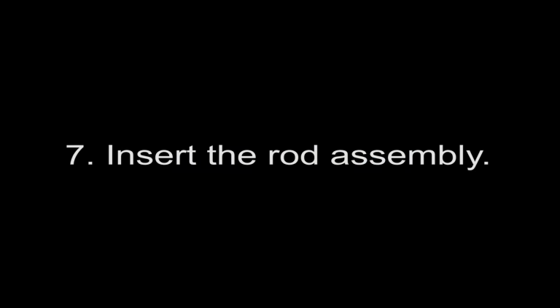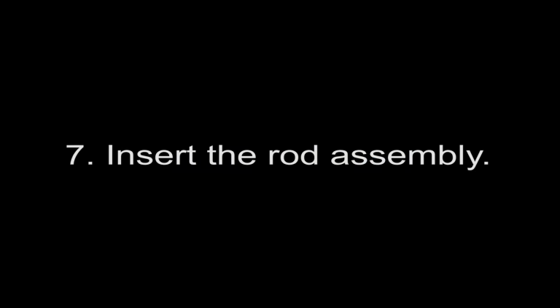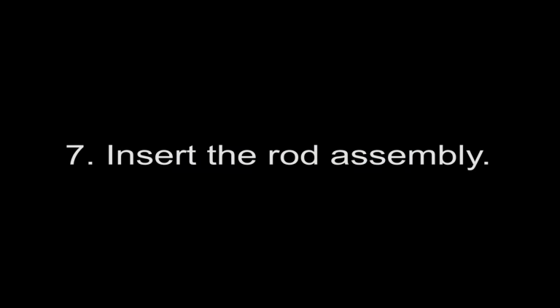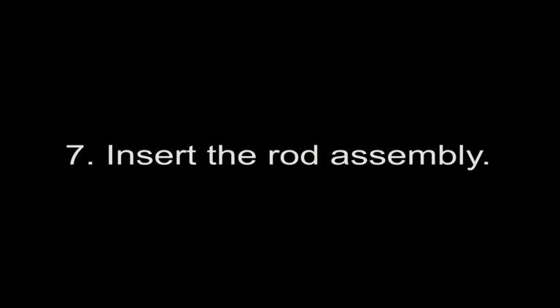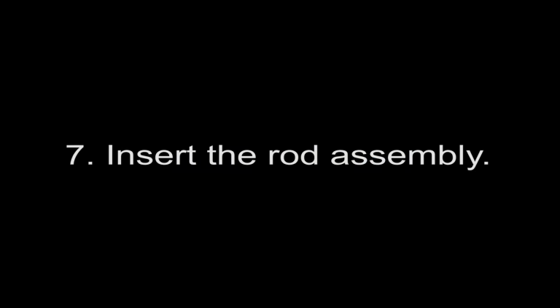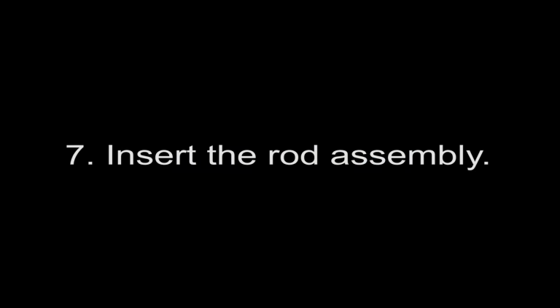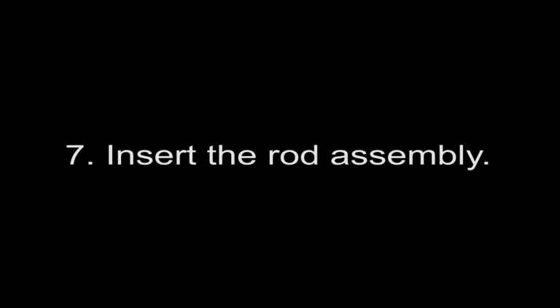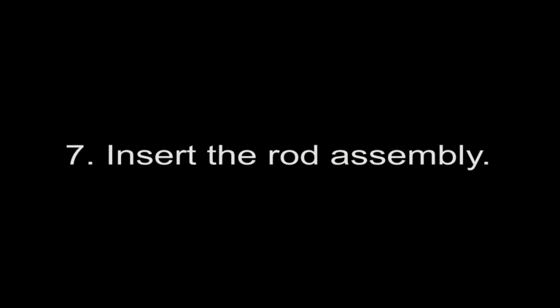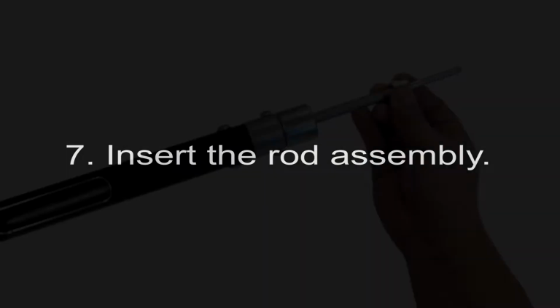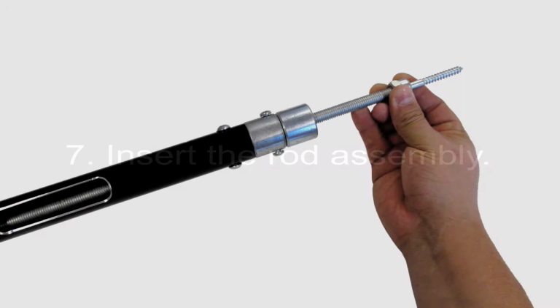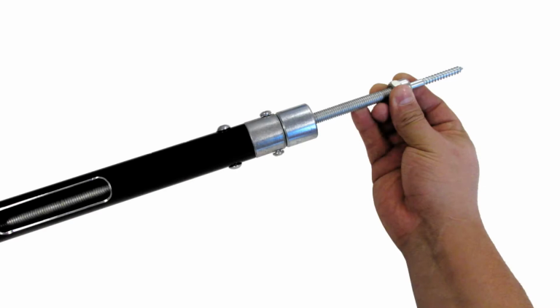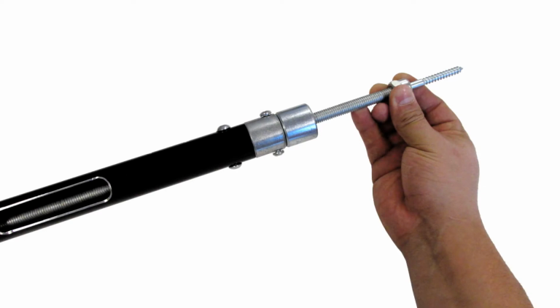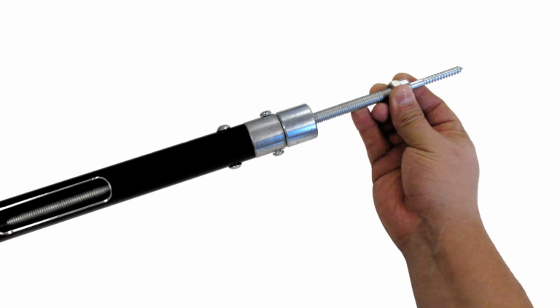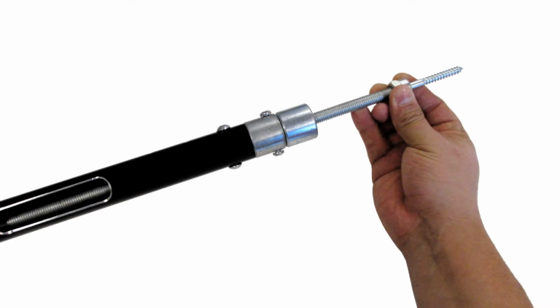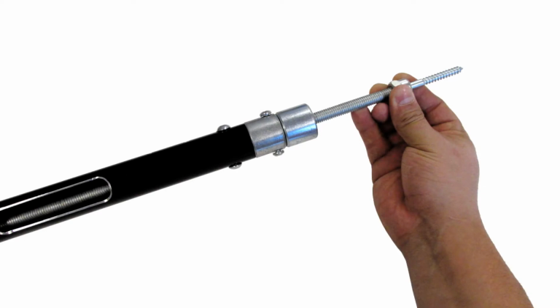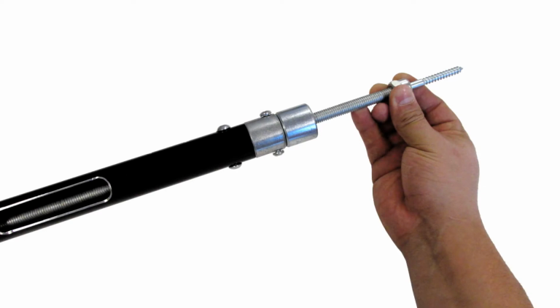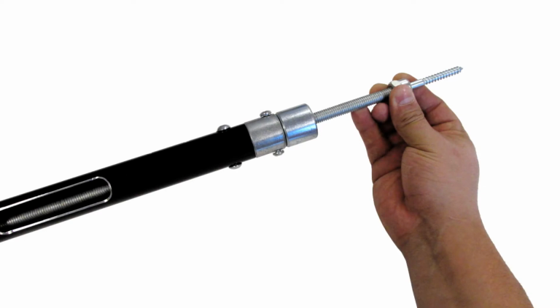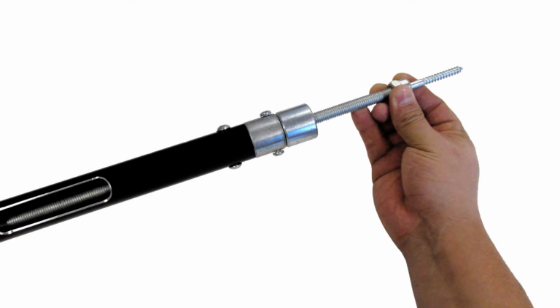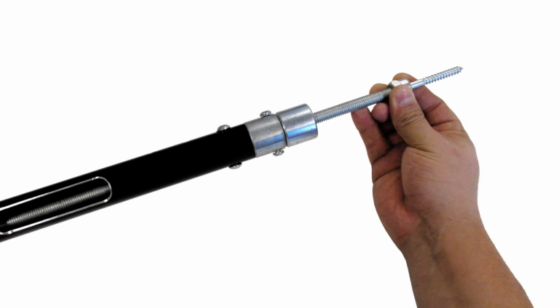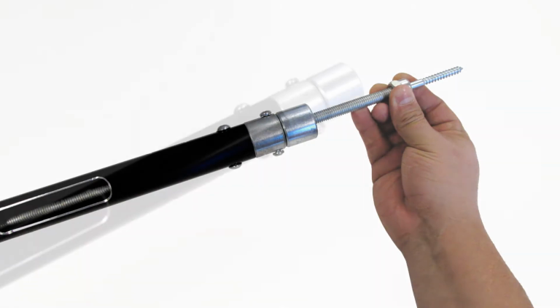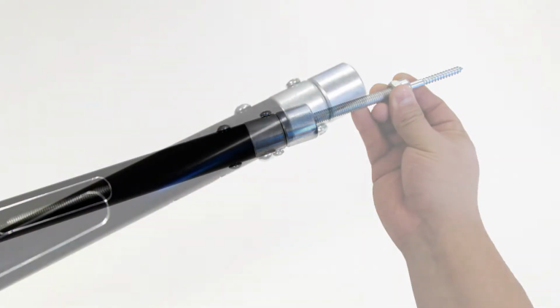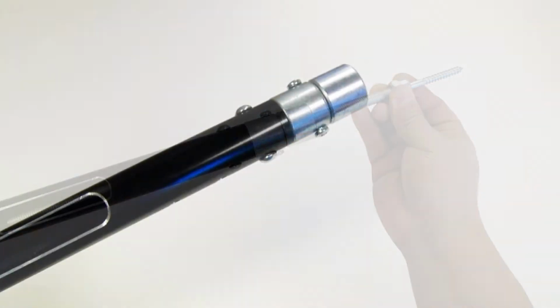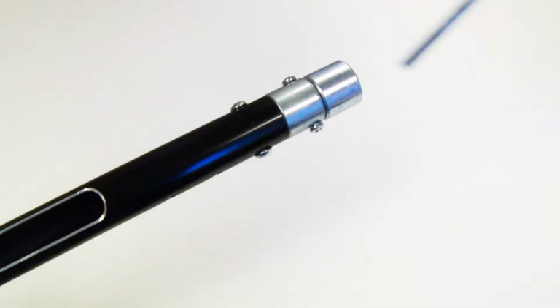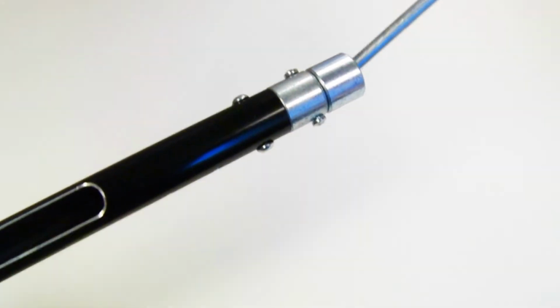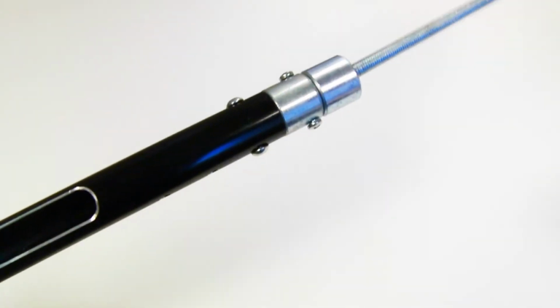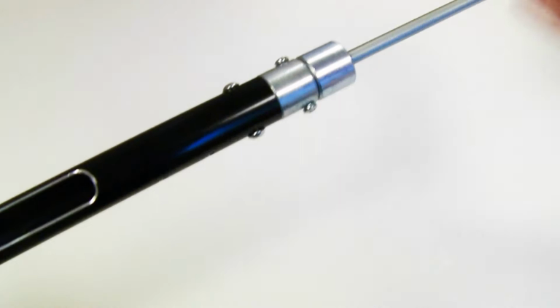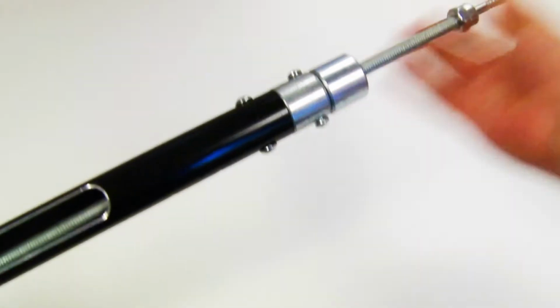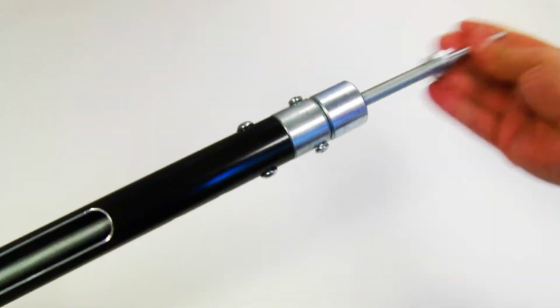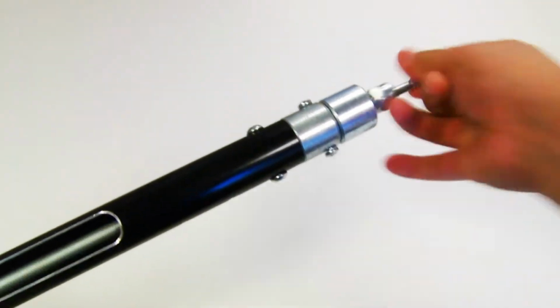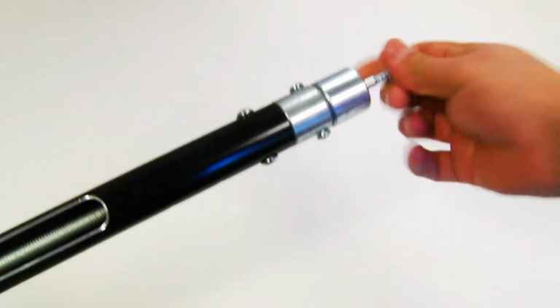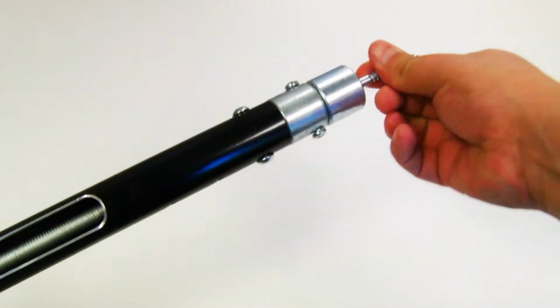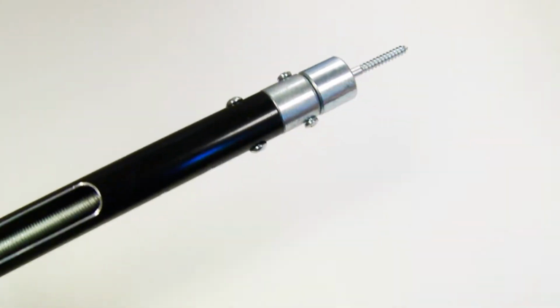Seventh, insert the assembled rod into the pole. Adjust the telescoping pole so that there's at least a foot between the first adjusting pin and the head of the pole. This allows the rod to curve around the pin as it is loaded.